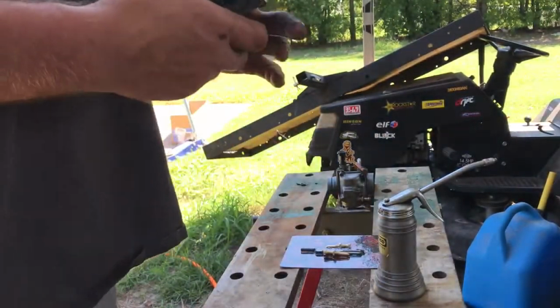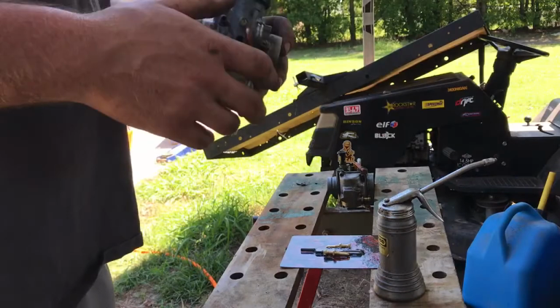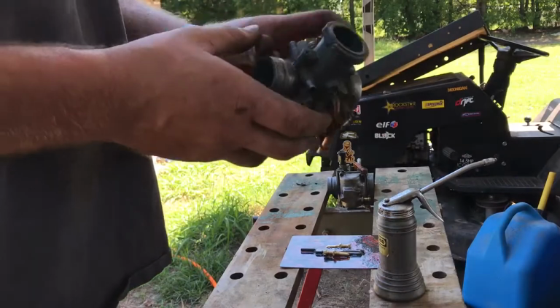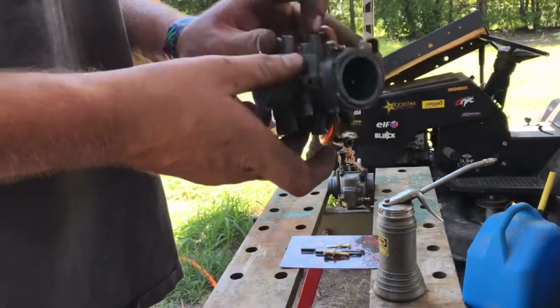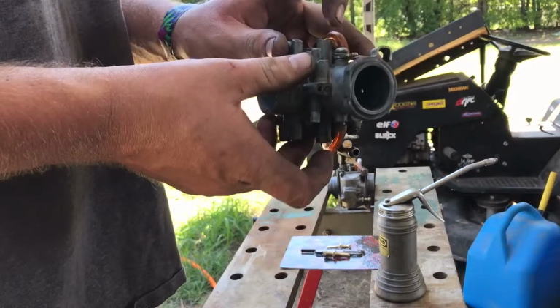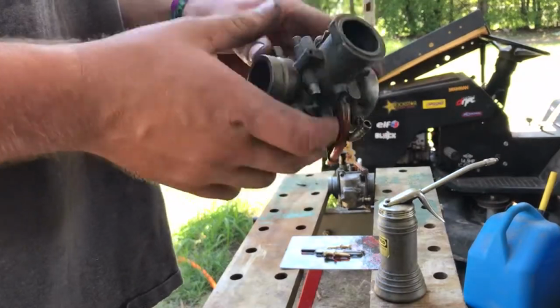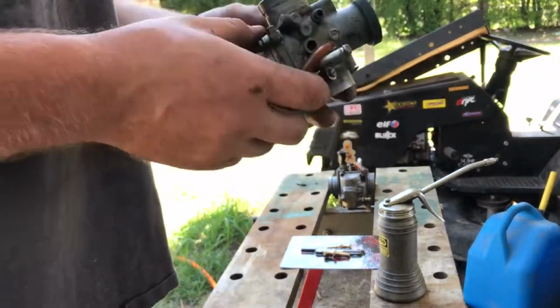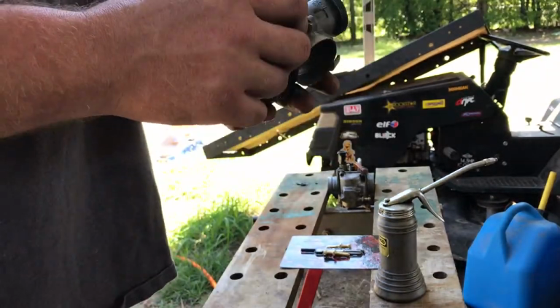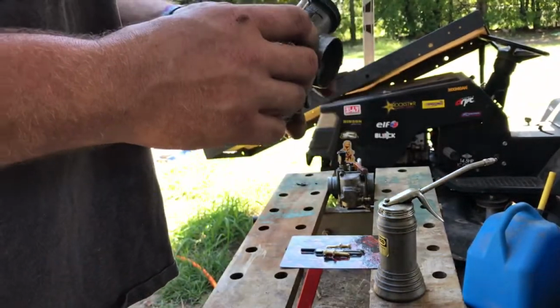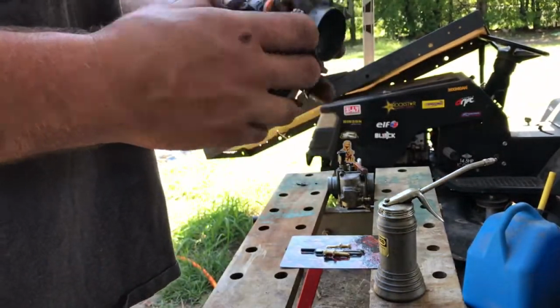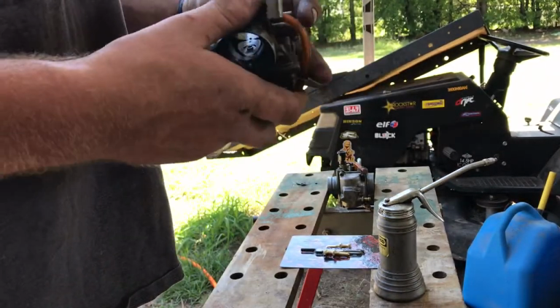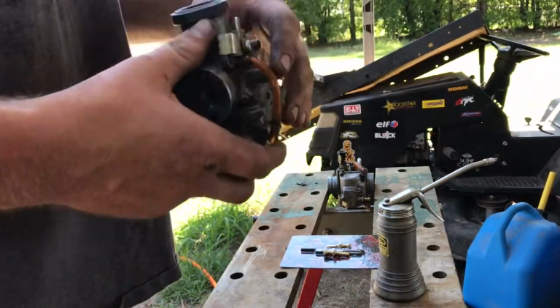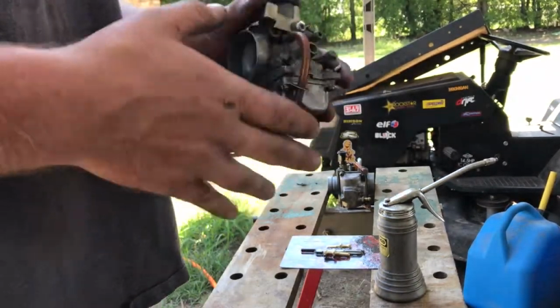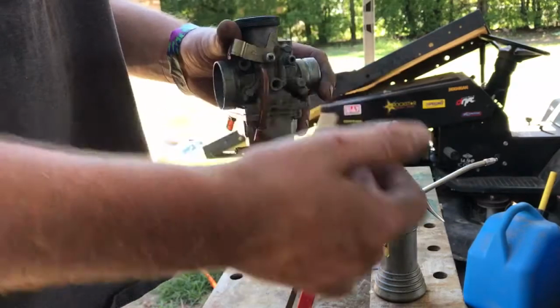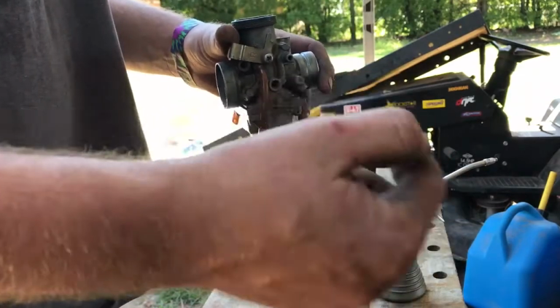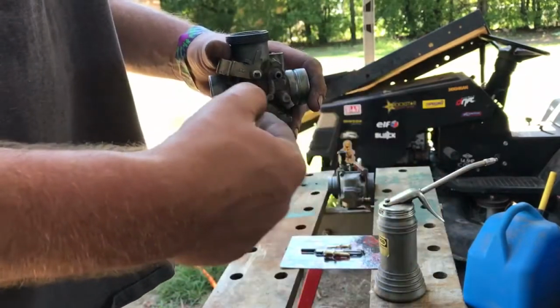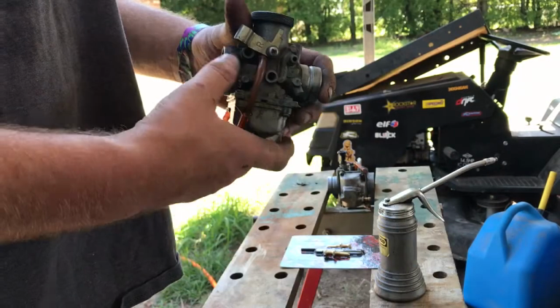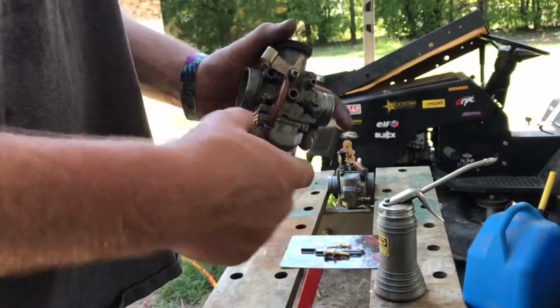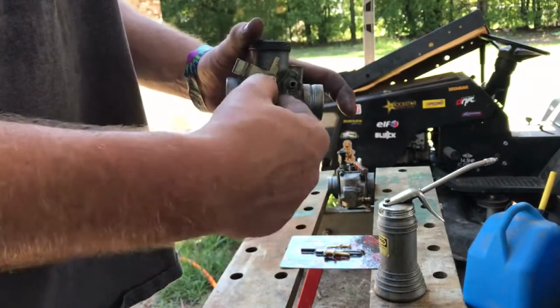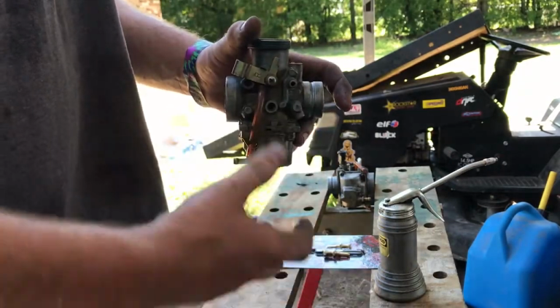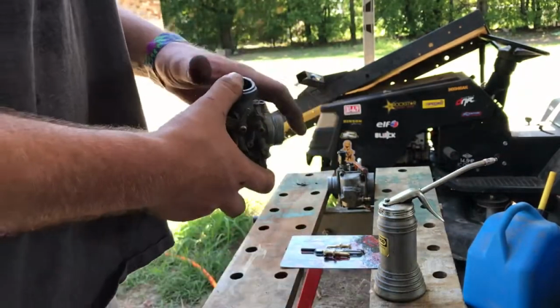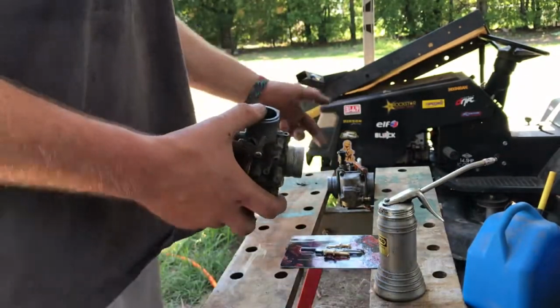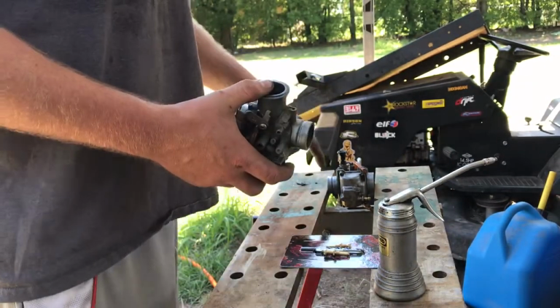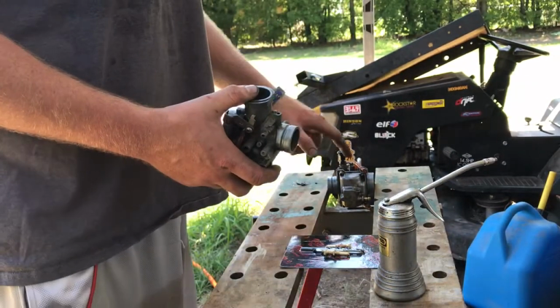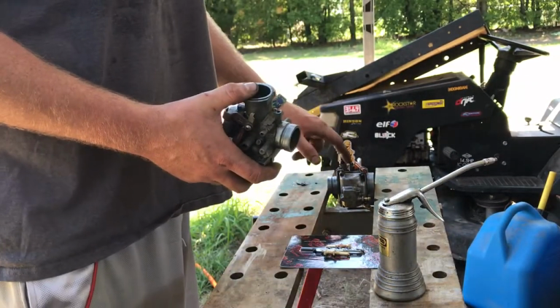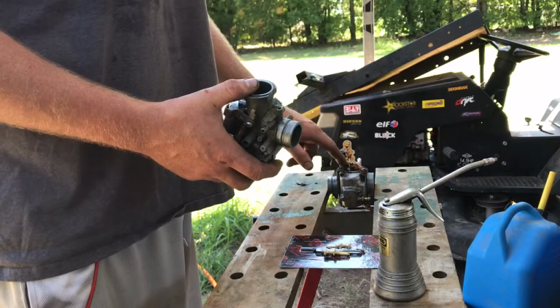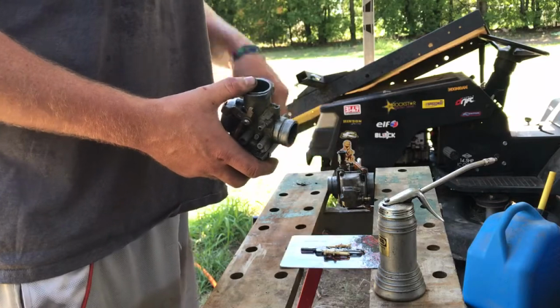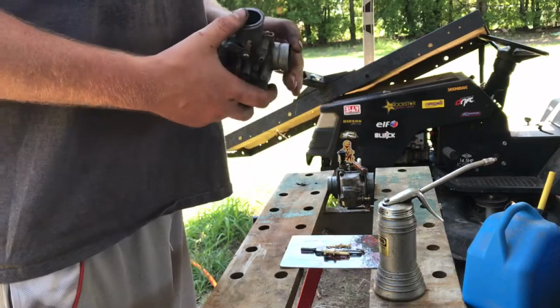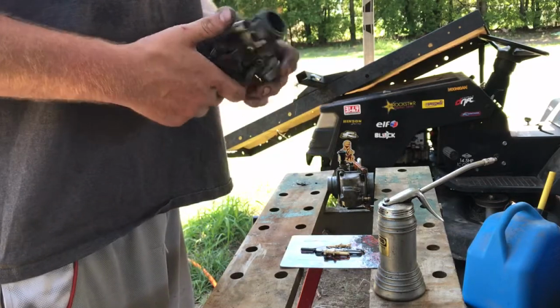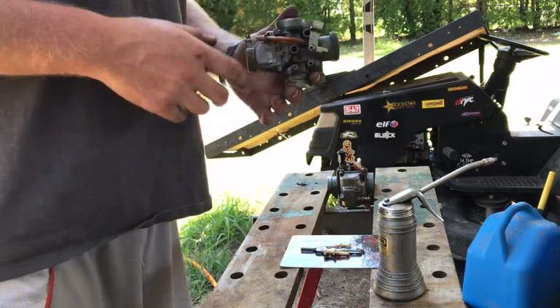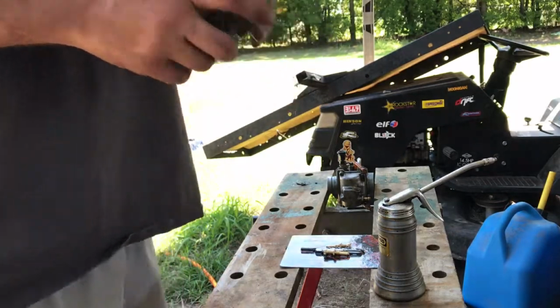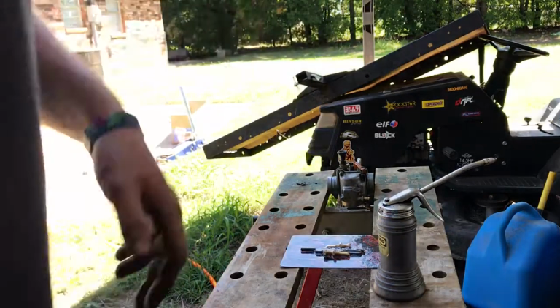You're going to drill. There are two bosses here on each side of the carb, and you're going to drill through the one where you can get to from the outside of the carb. This is the right carb. If you're on the right side, left carb, you're going to drill the left side next to the choke. Let's get started.